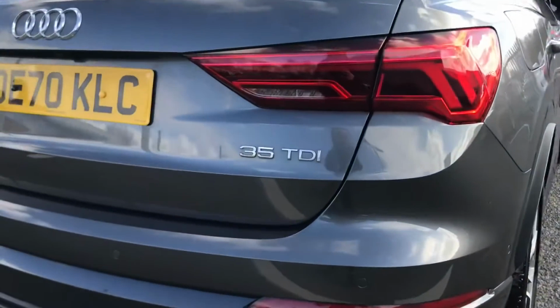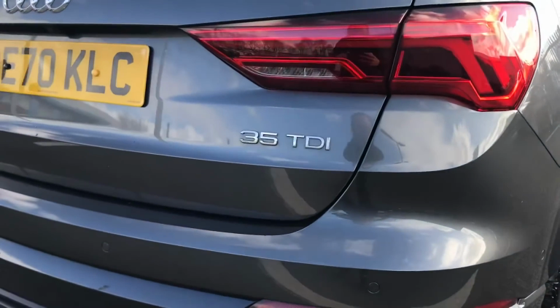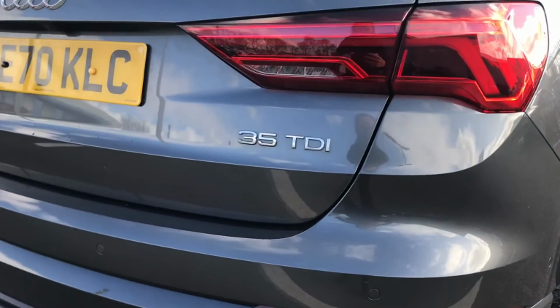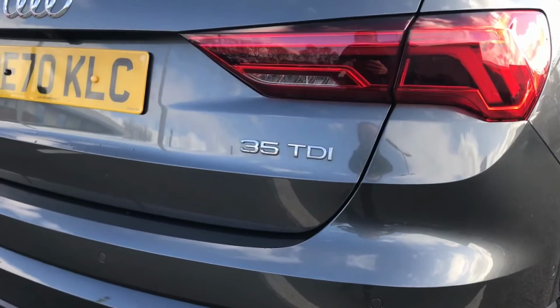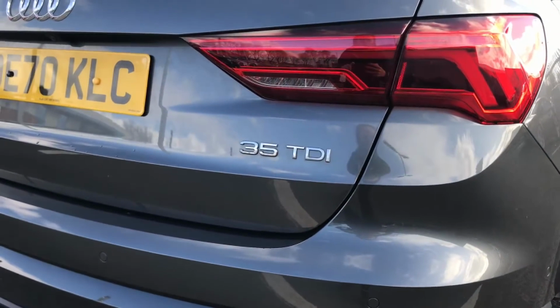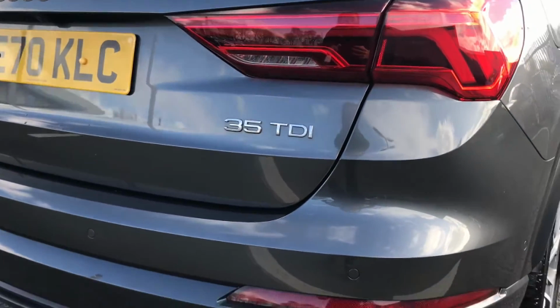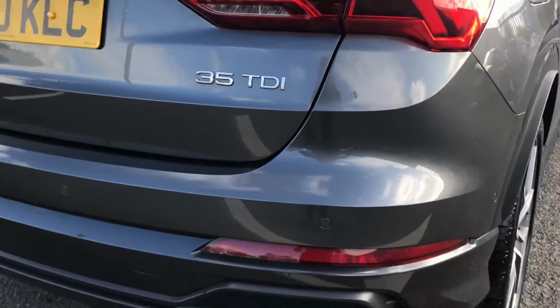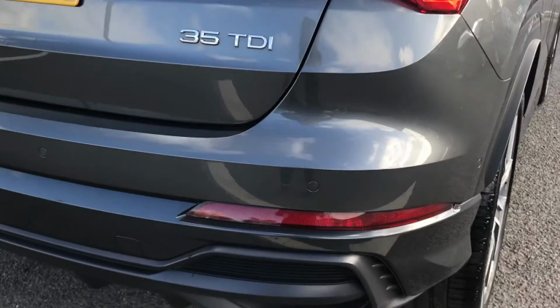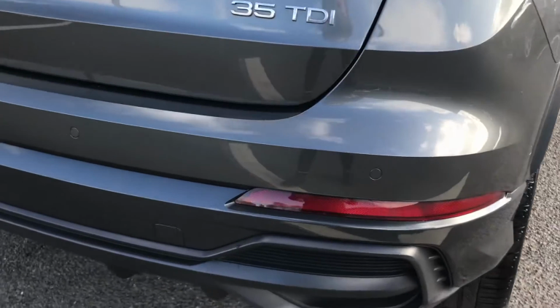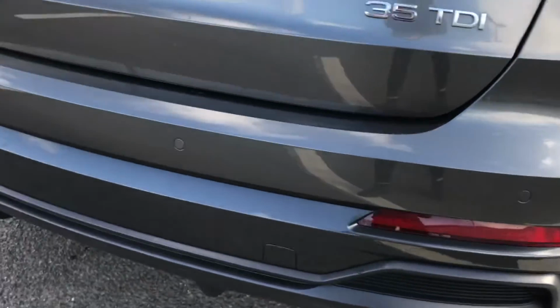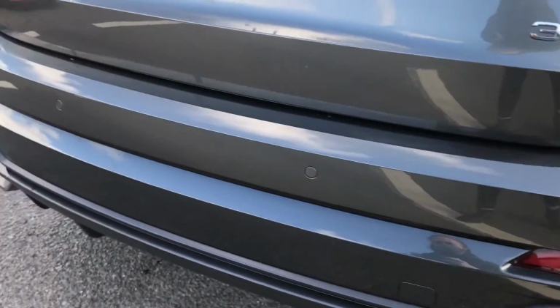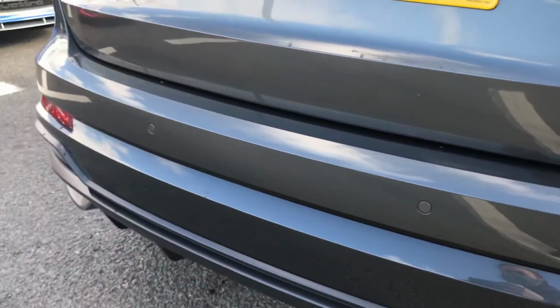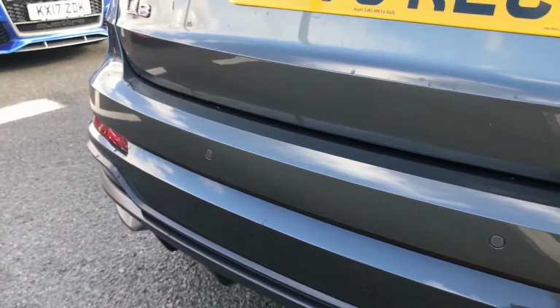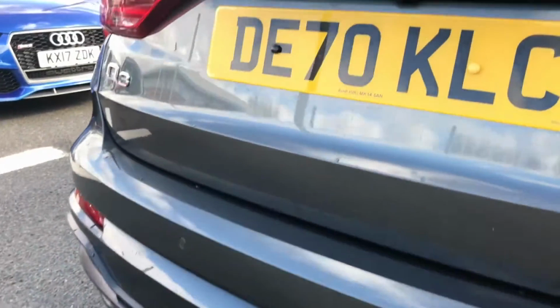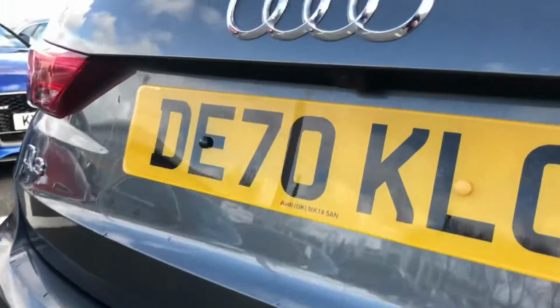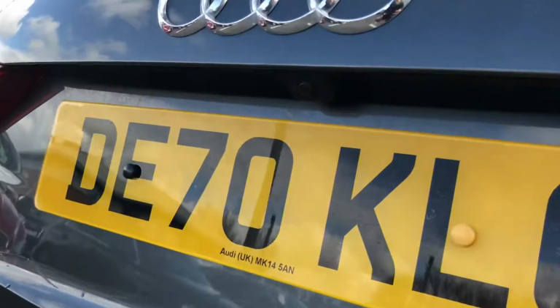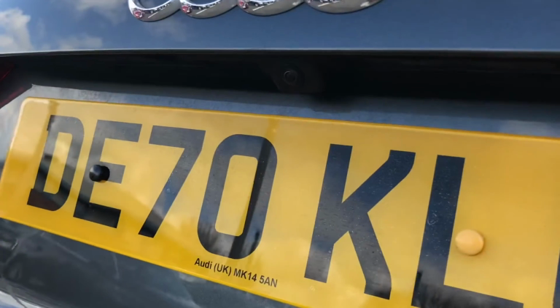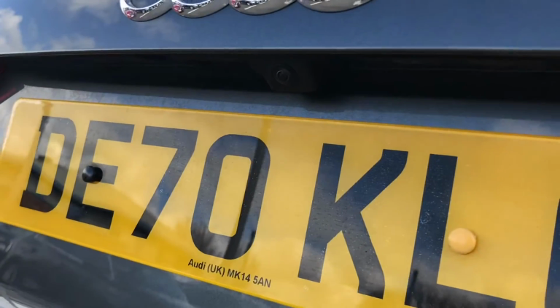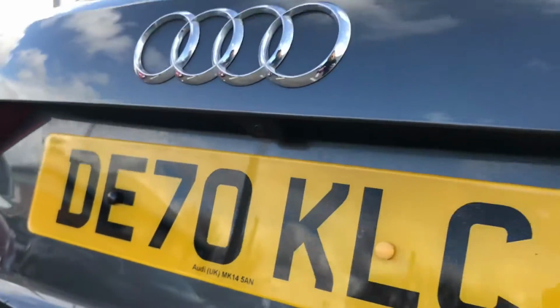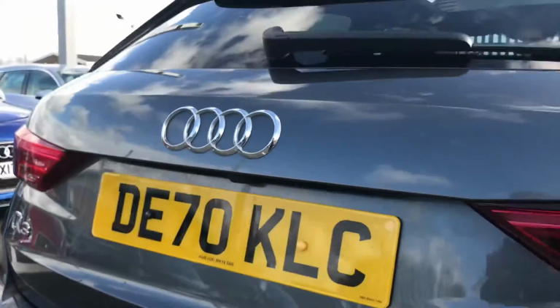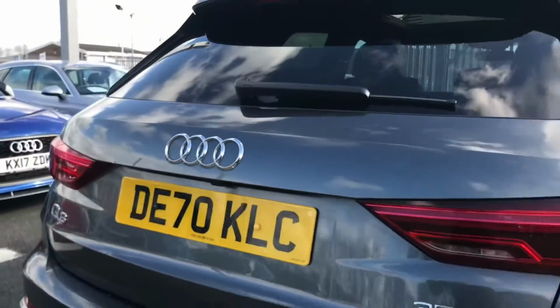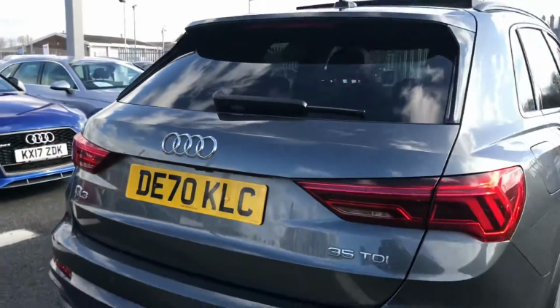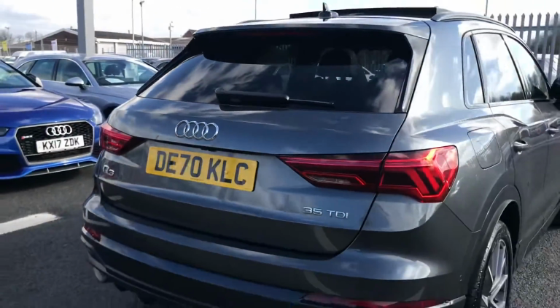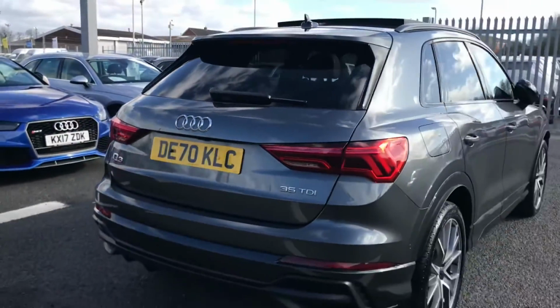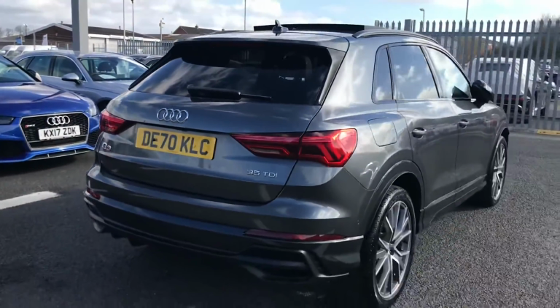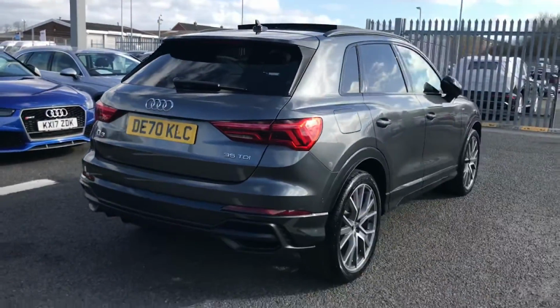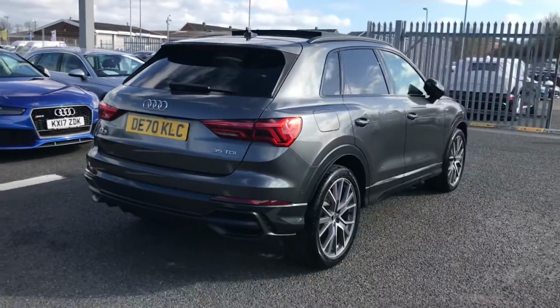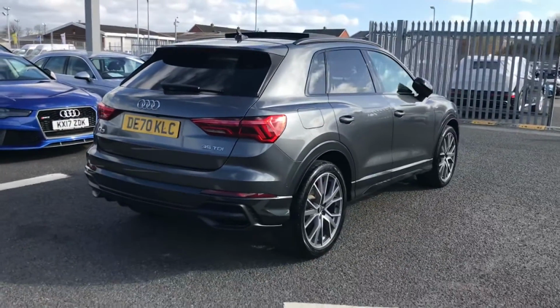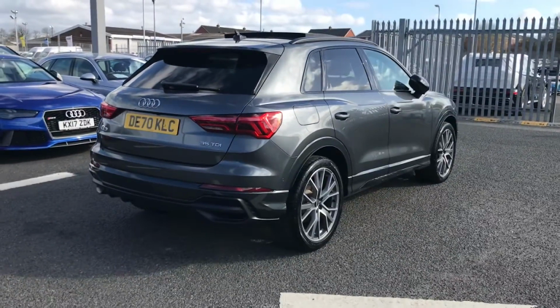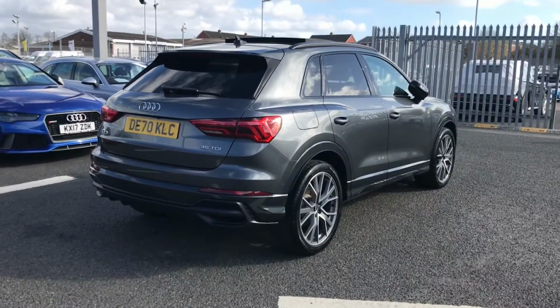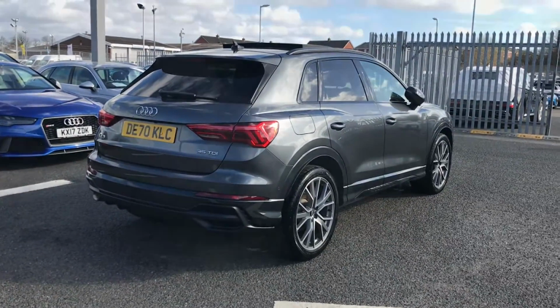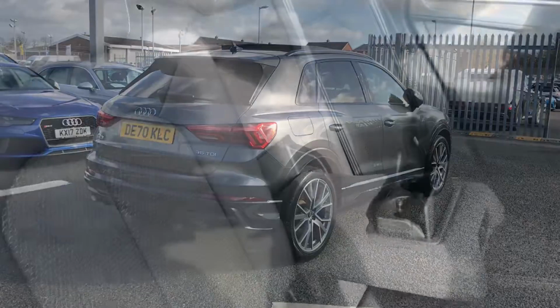This car comes with a 2-litre diesel engine that gives 150 PS, and it does come fitted with both front and rear parking sensors and a reversing camera, which are perfect for helping you squeeze into any of those tighter spaces.